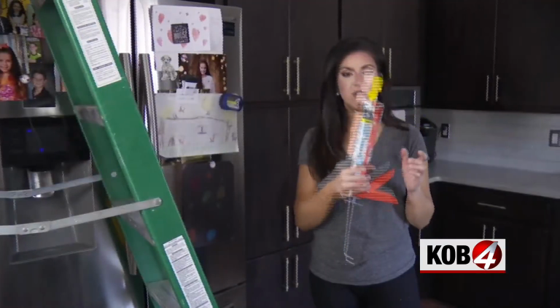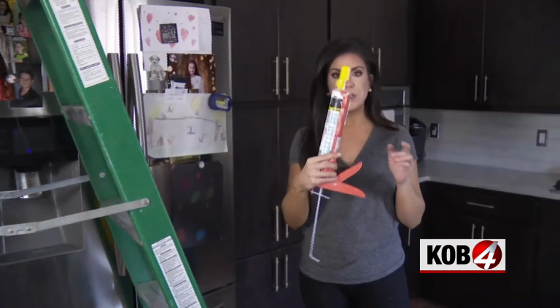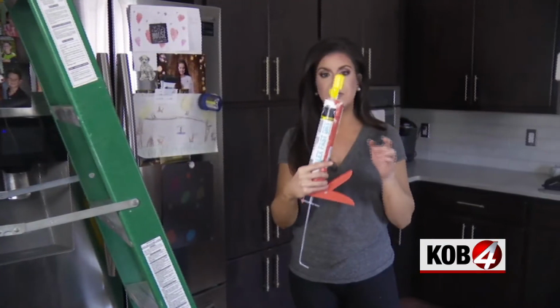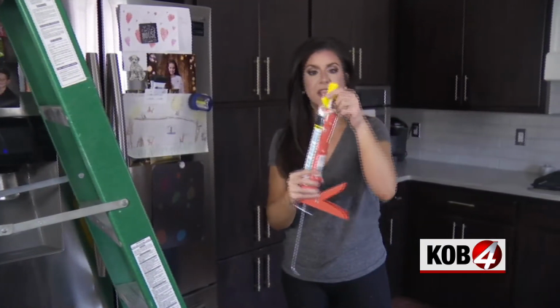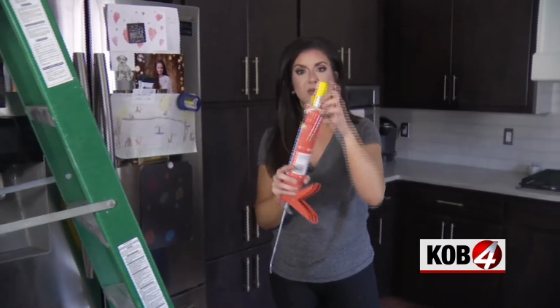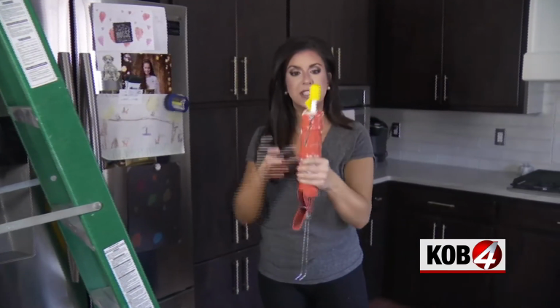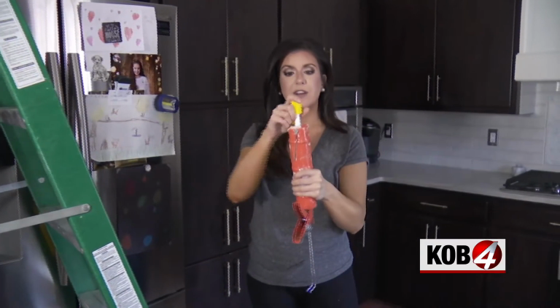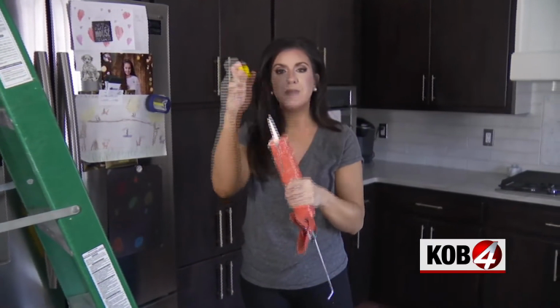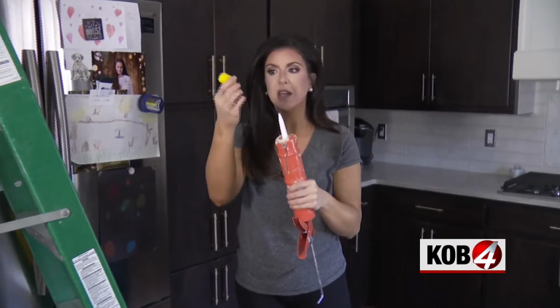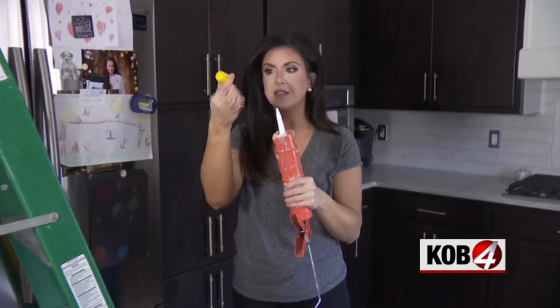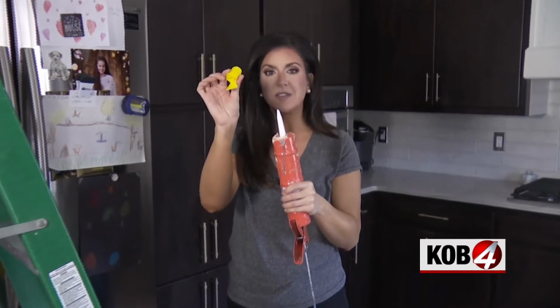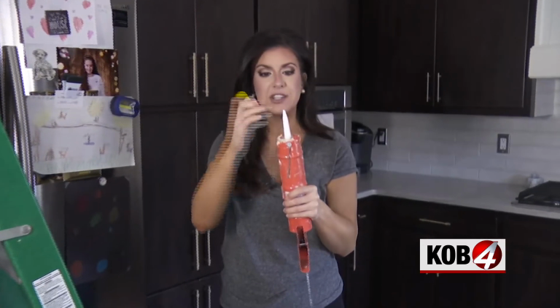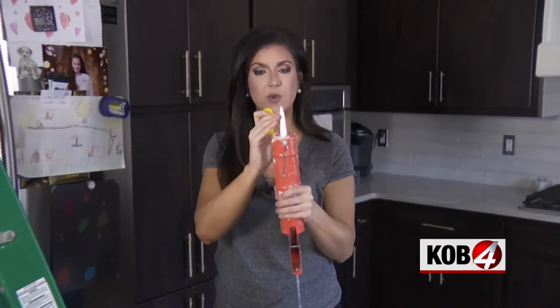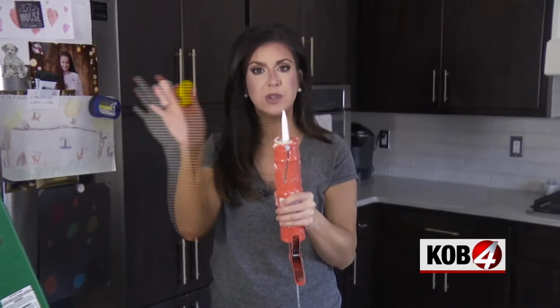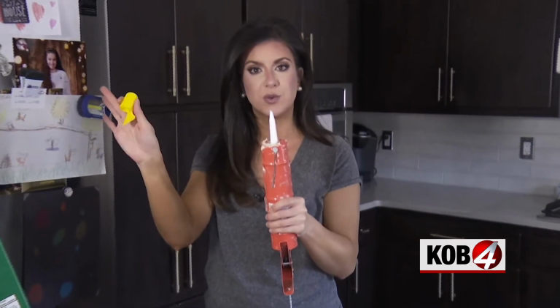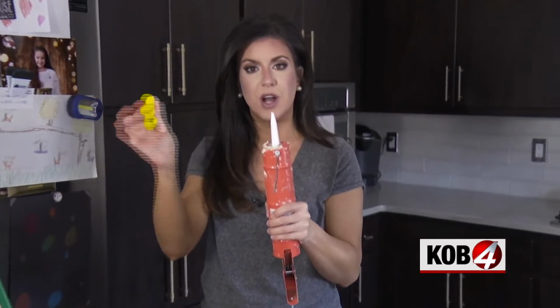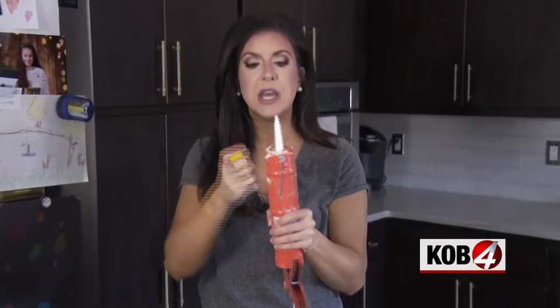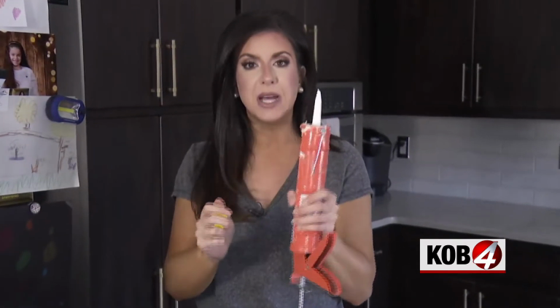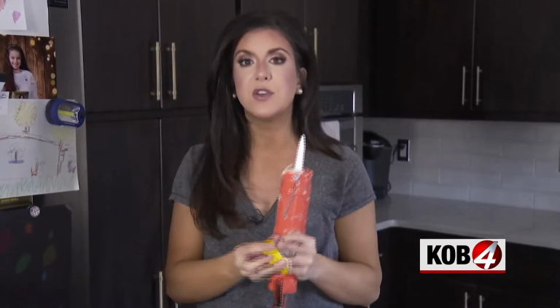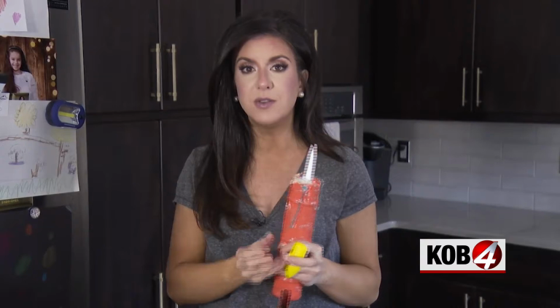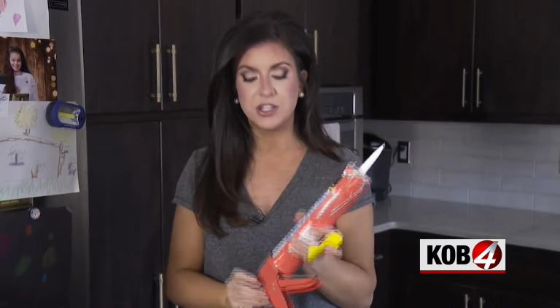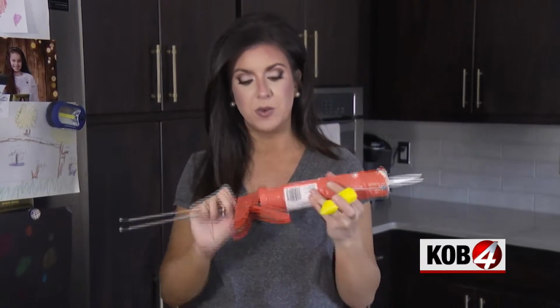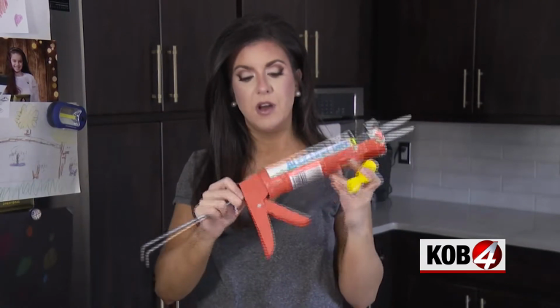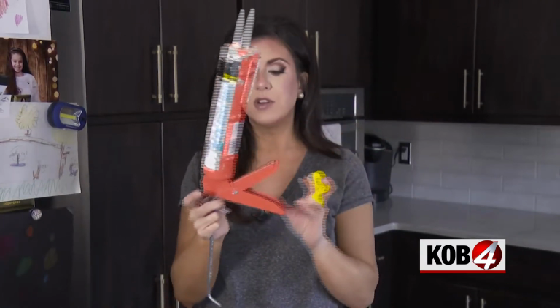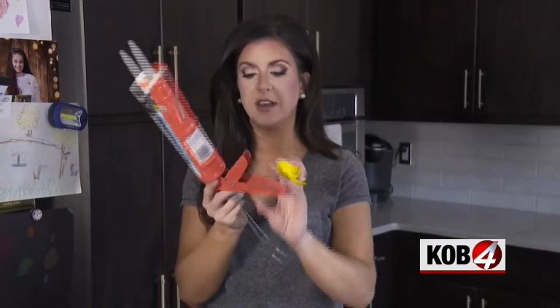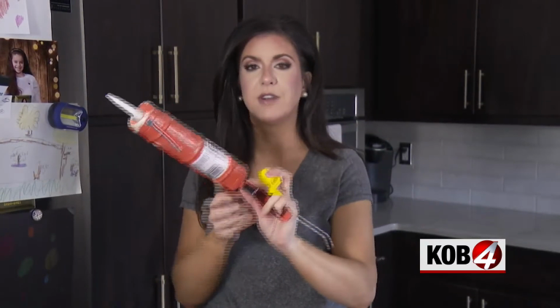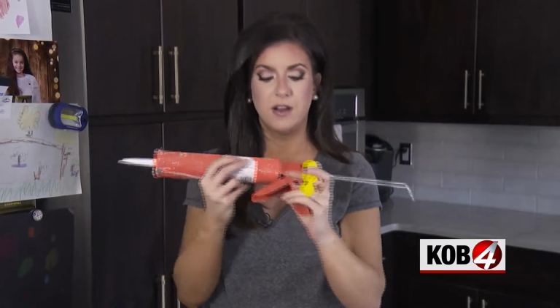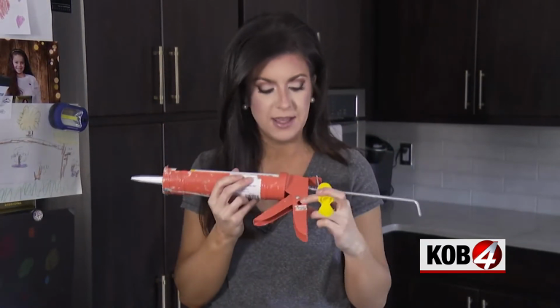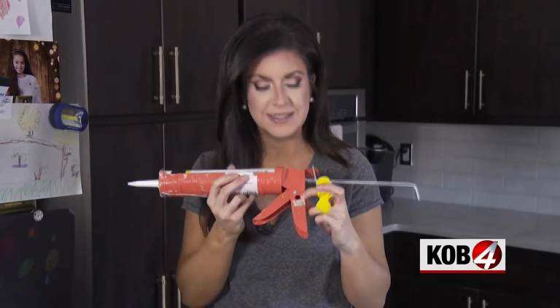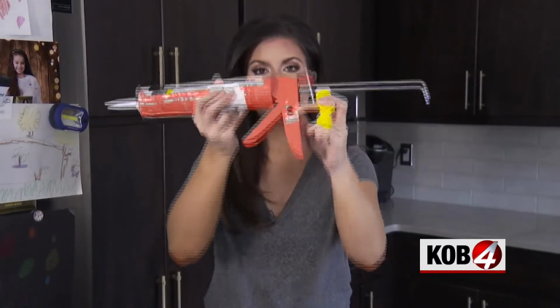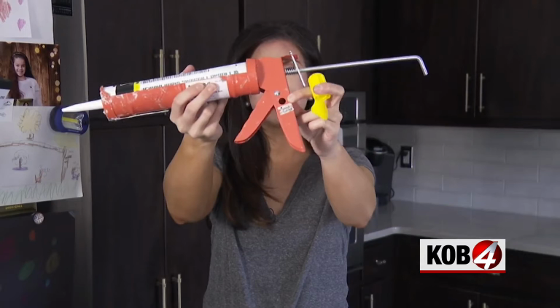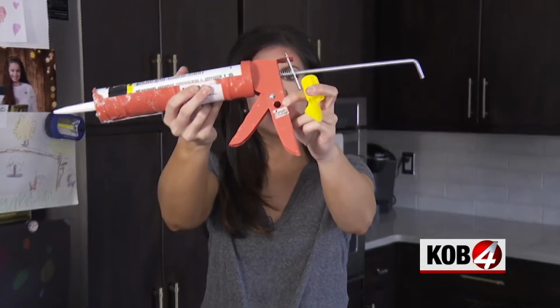I already have an open tube of caulking, and here's one great tip — they make these little seals in case you have an open tube and you want to store it in the garage. But if you're starting with a fresh tube, on your caulking gun right here is the spout cutter.